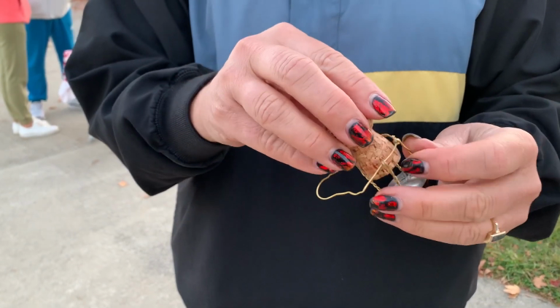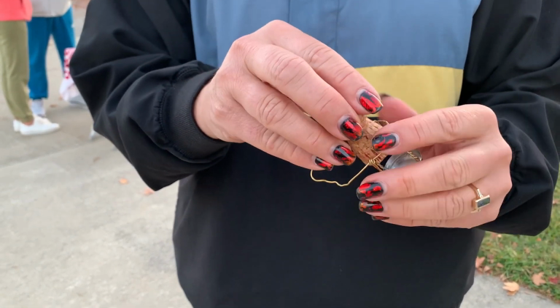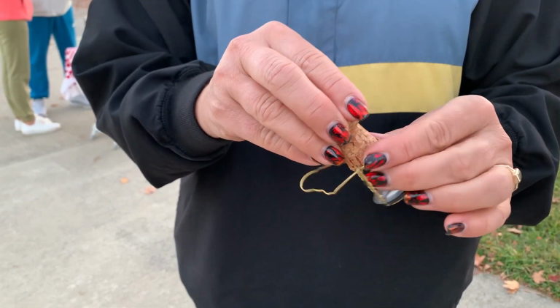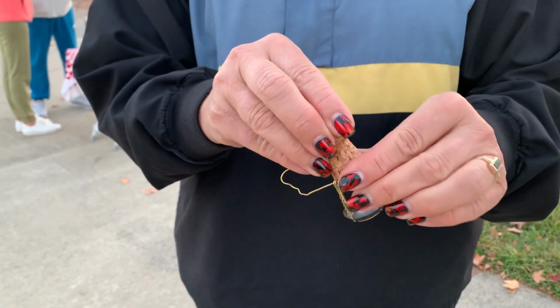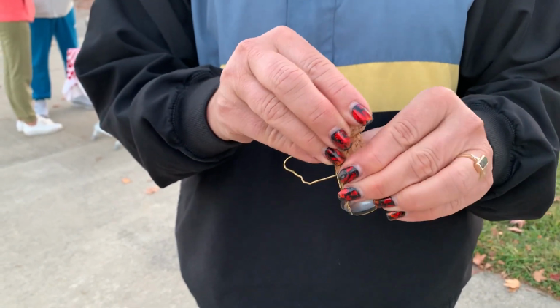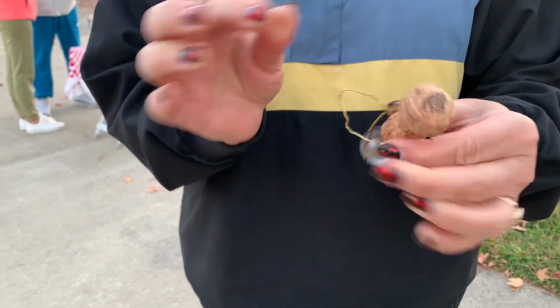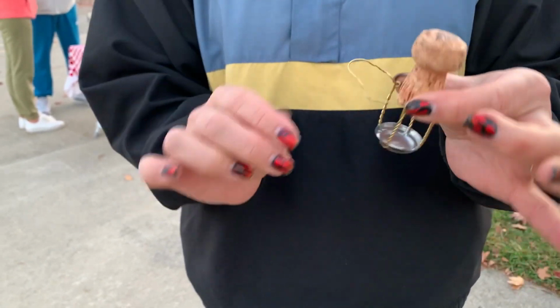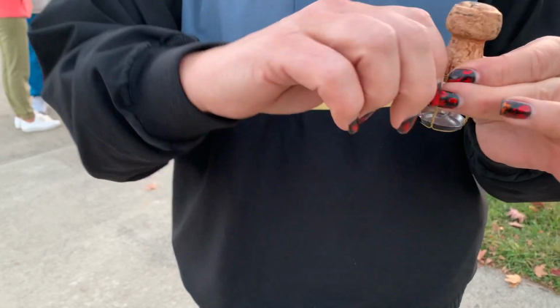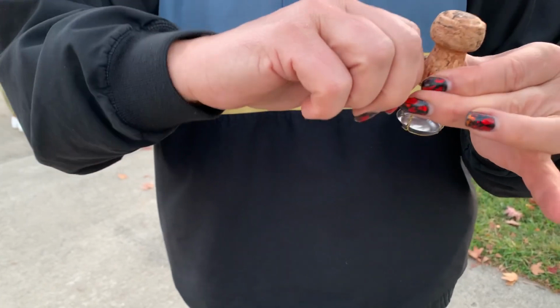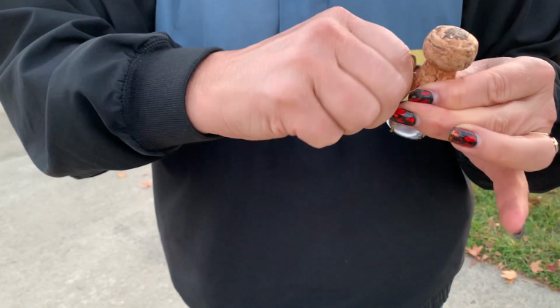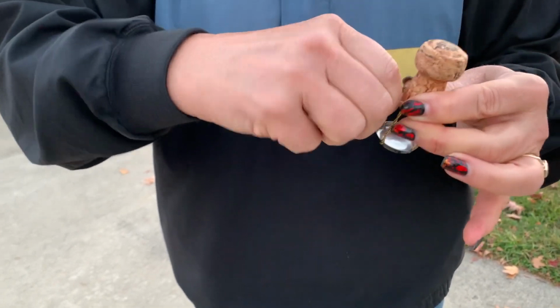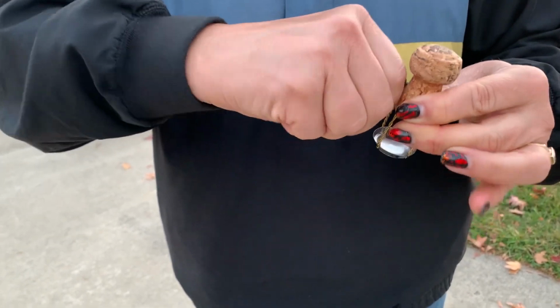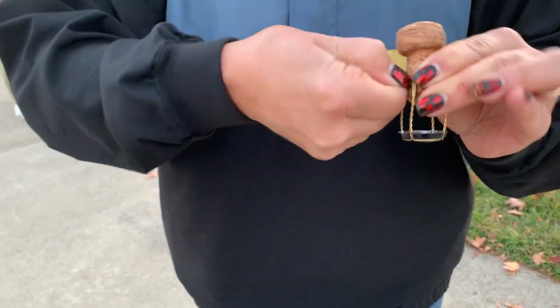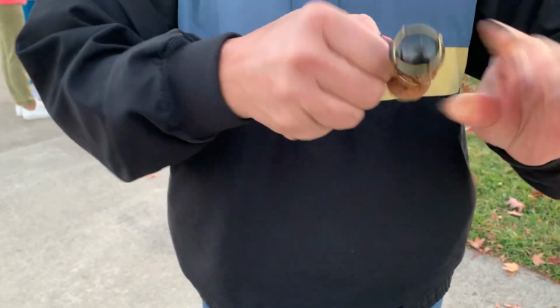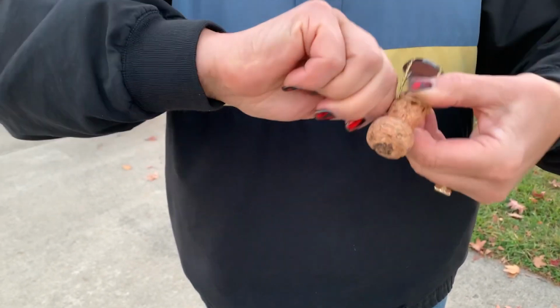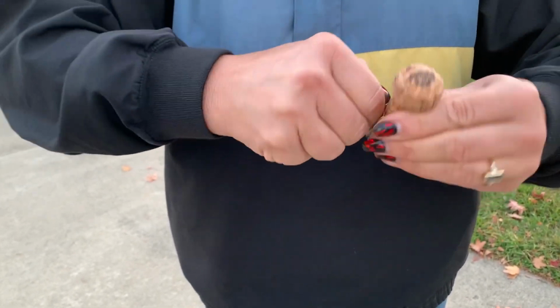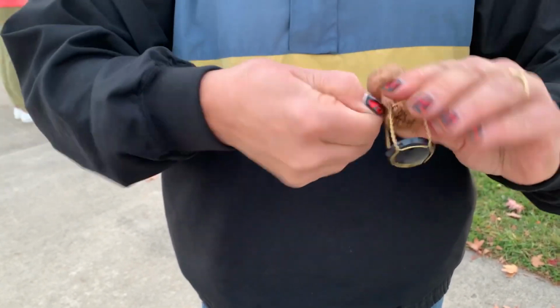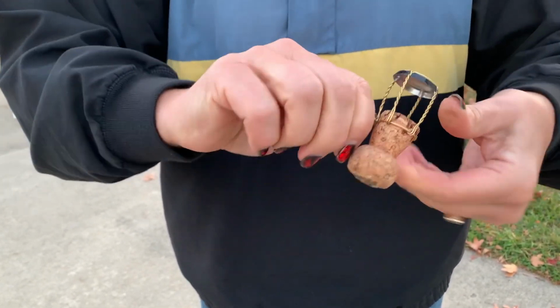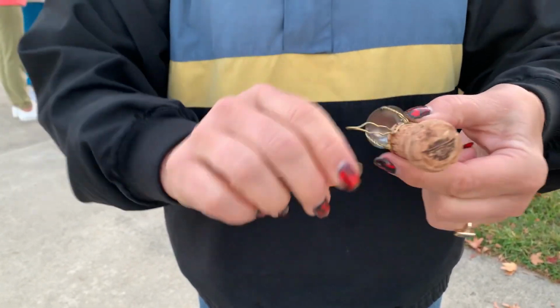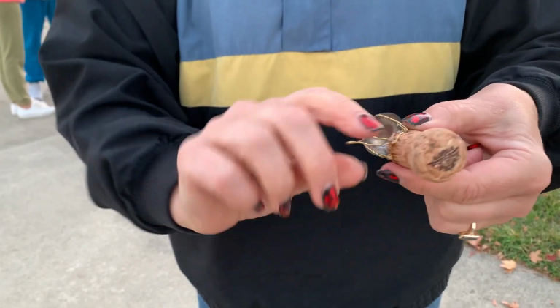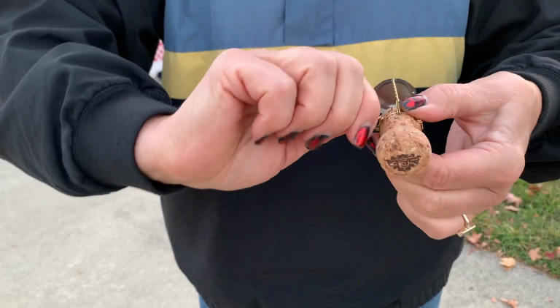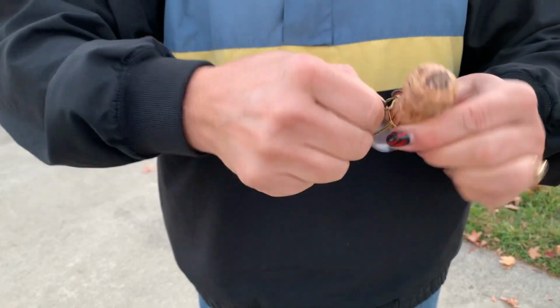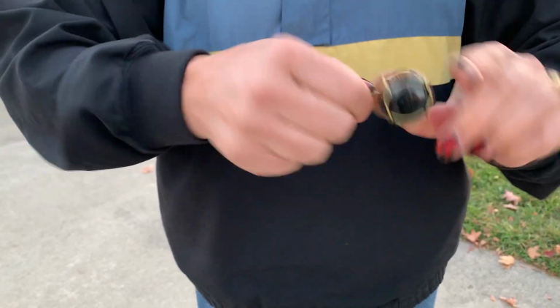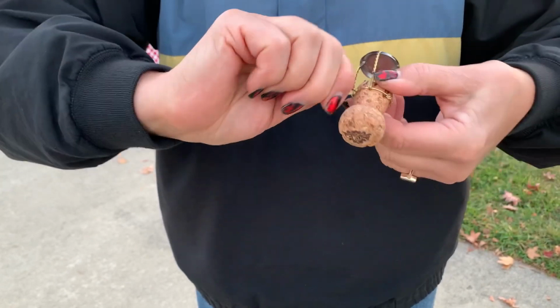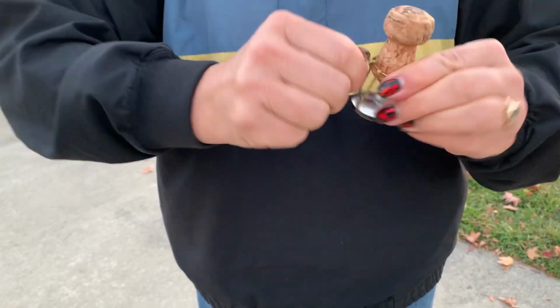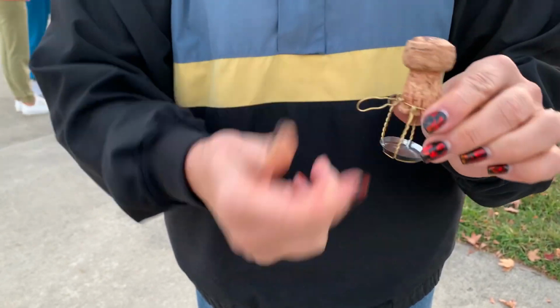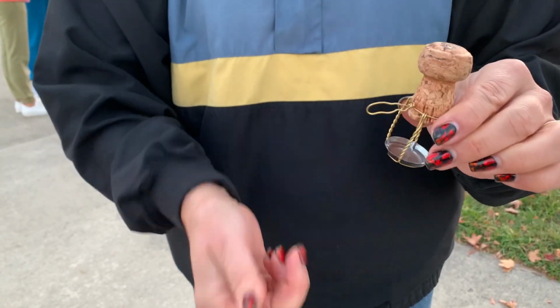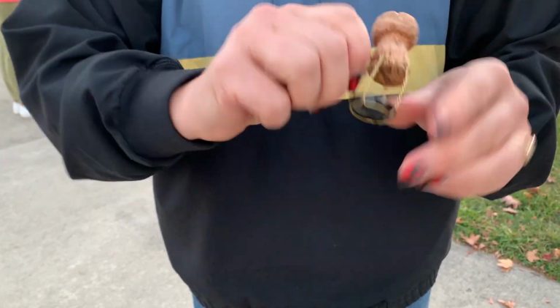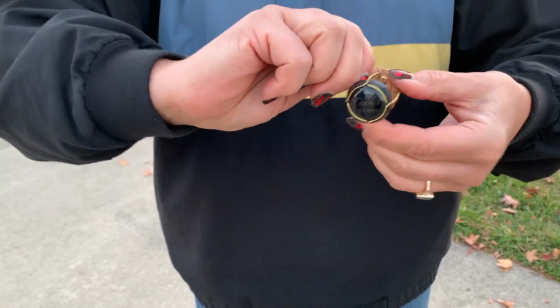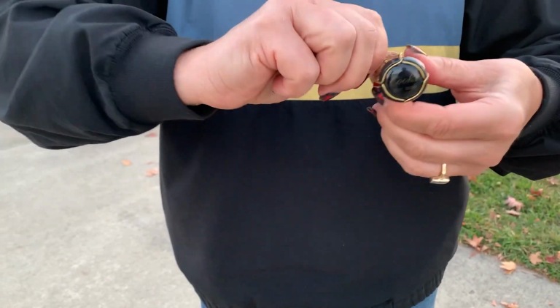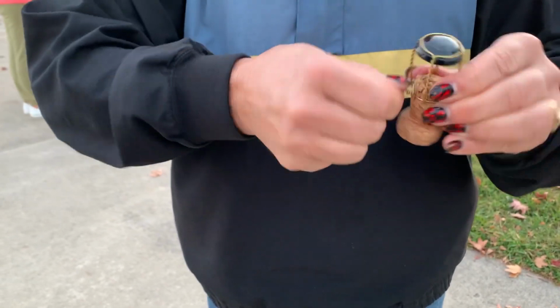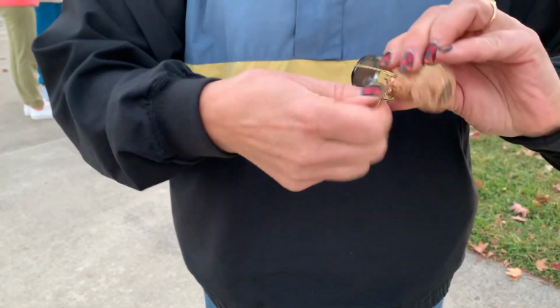So what ends up happening? You get the cork out, save the wire. She's actually holding it the right side up there — it sort of resembles a balloon, a basket.